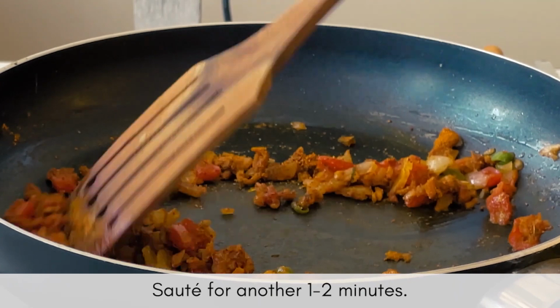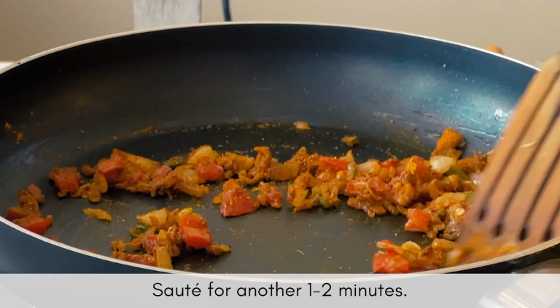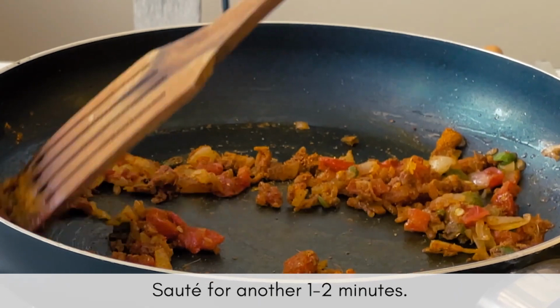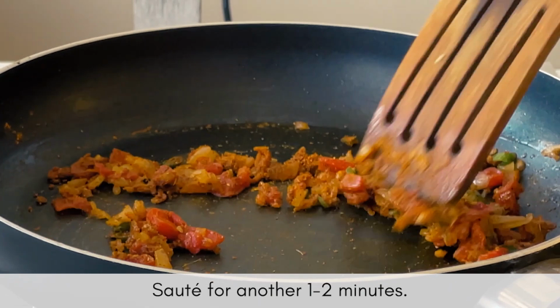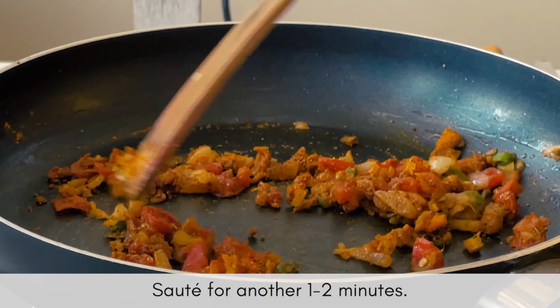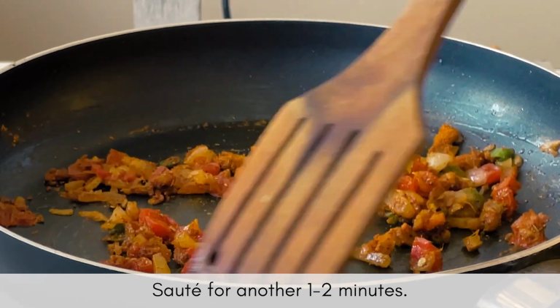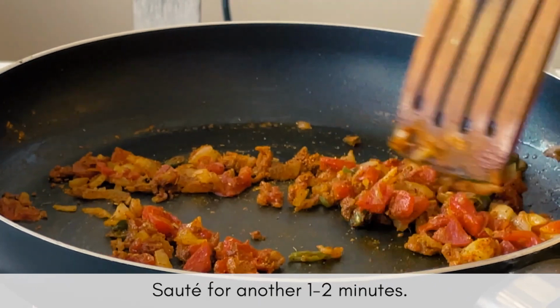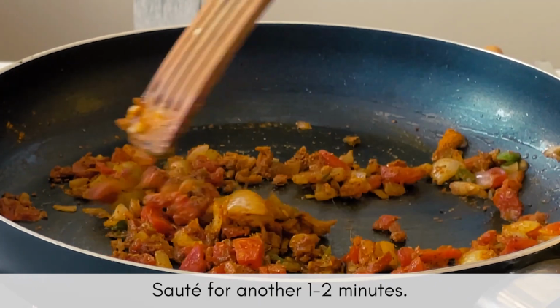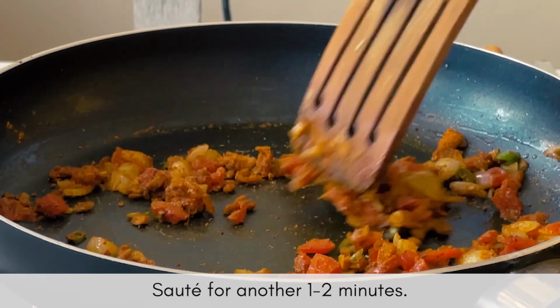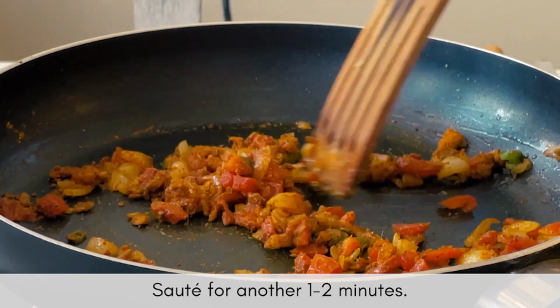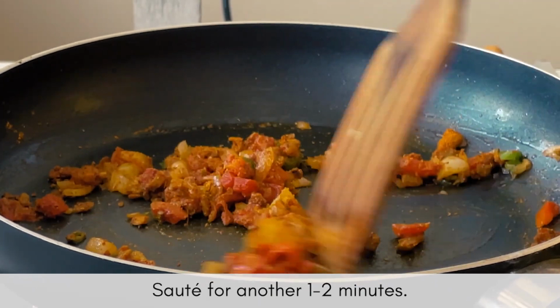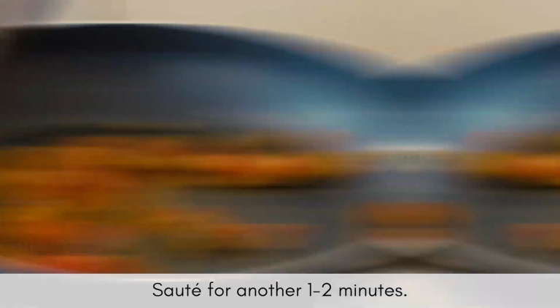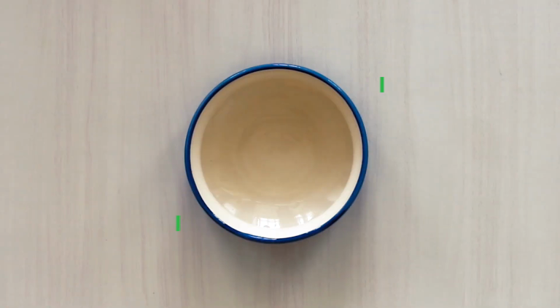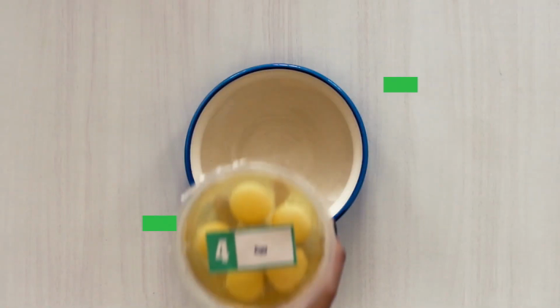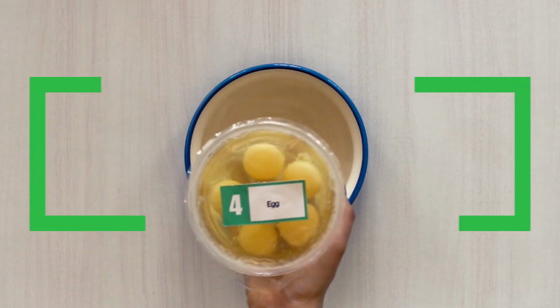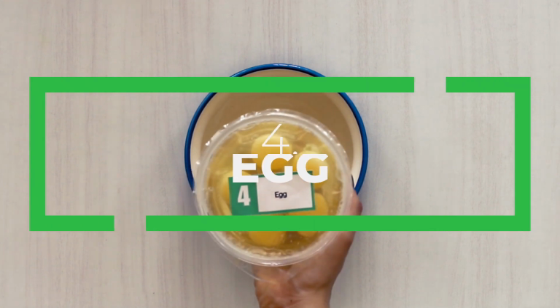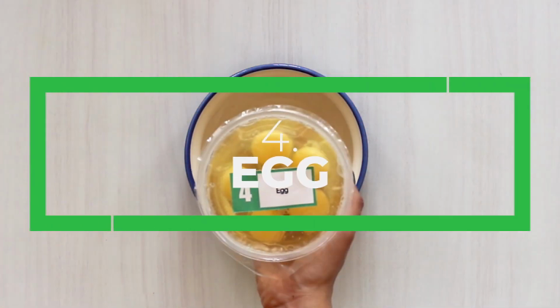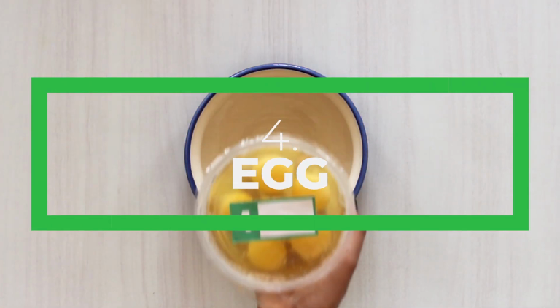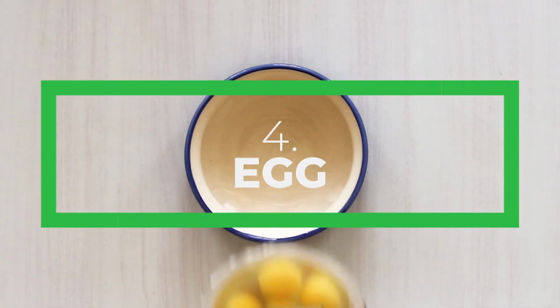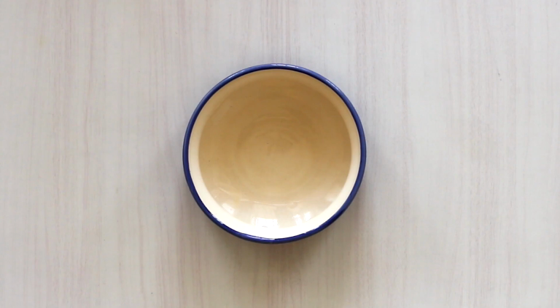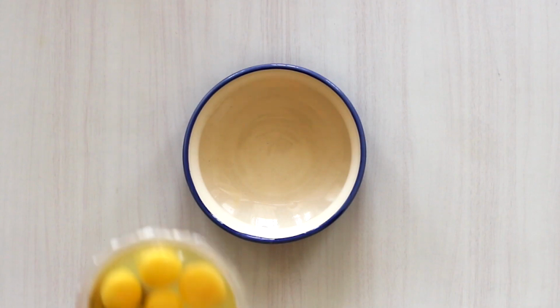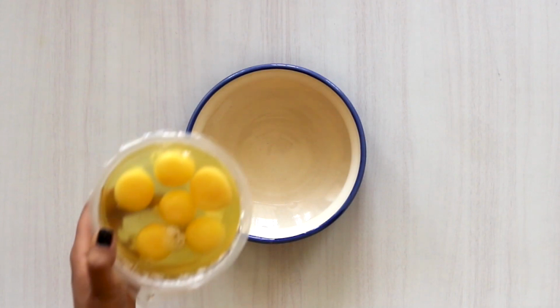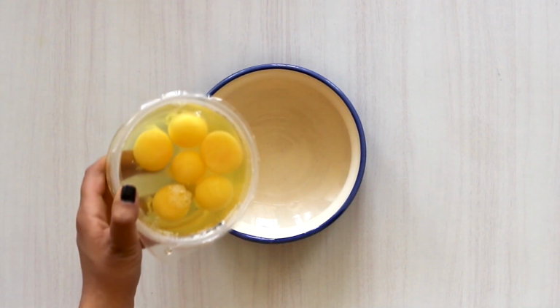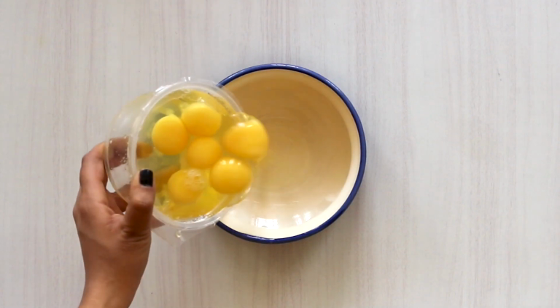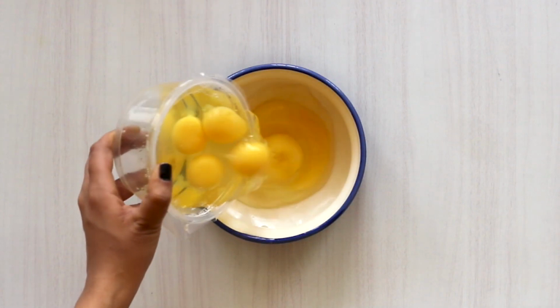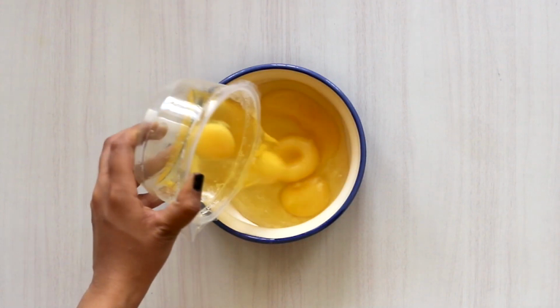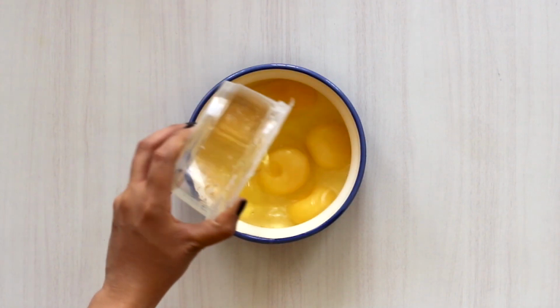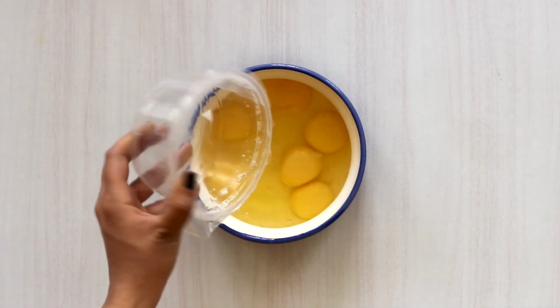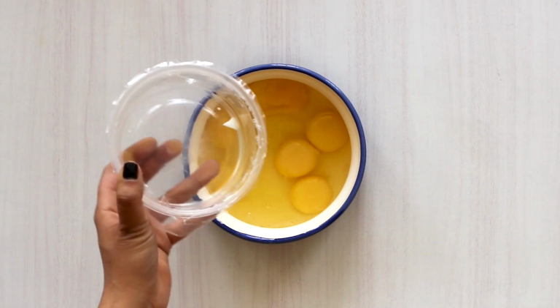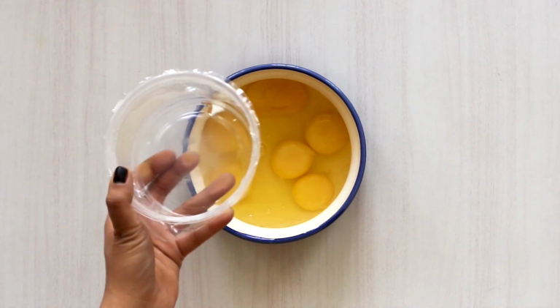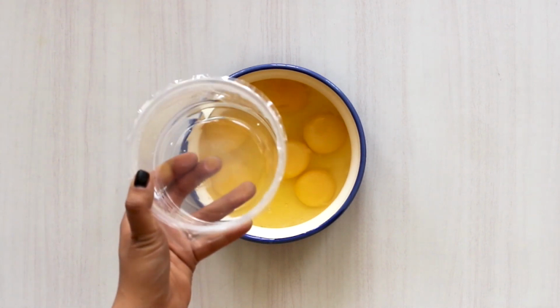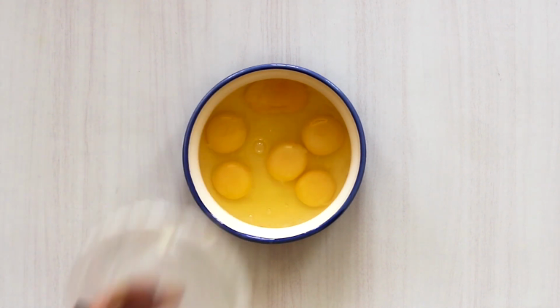While your vegetables are getting to know the masalas, in a separate bowl, add in the eggs and salt and whip them into an airy mixture using either a whipper or a fork.